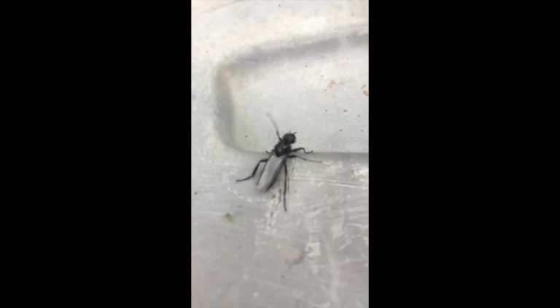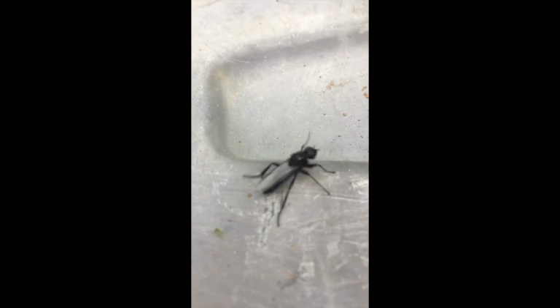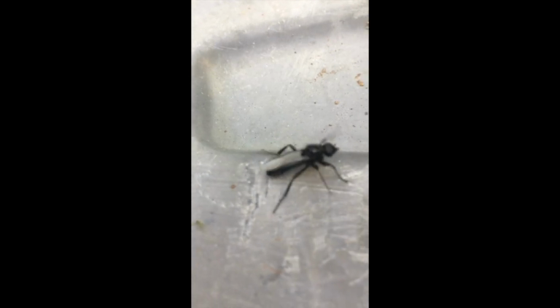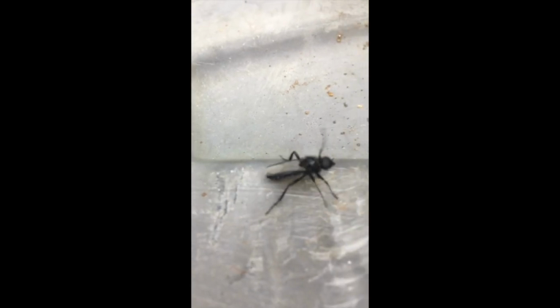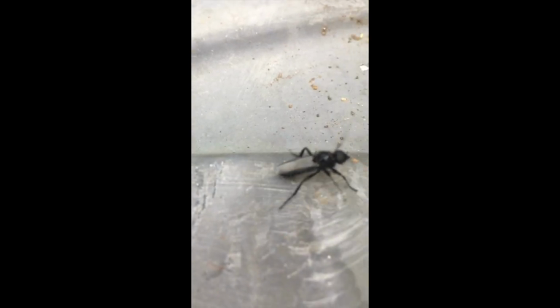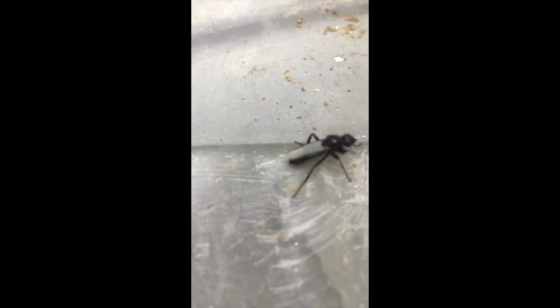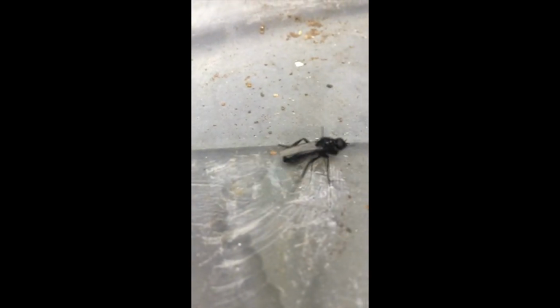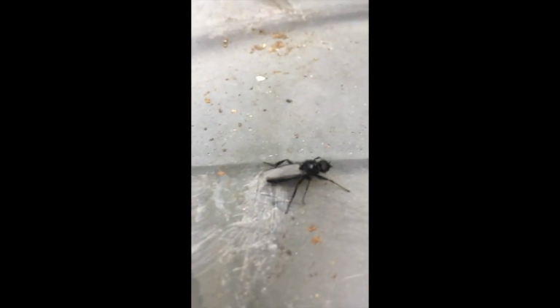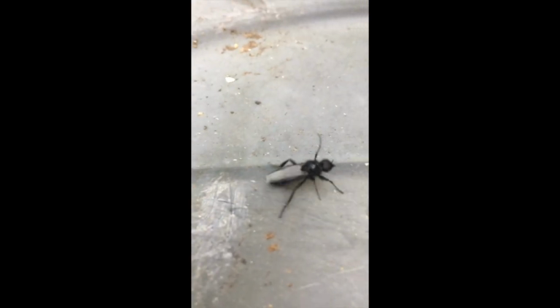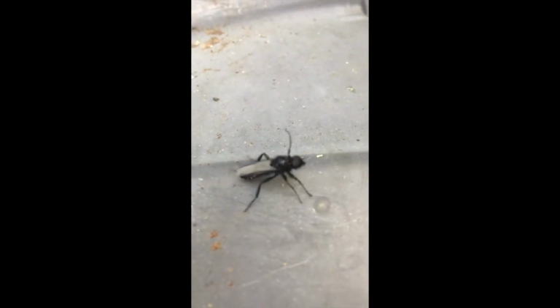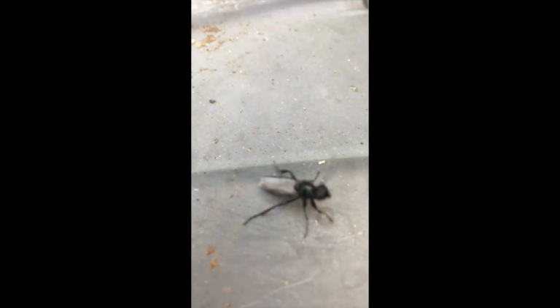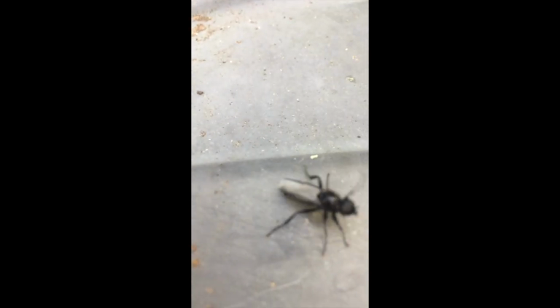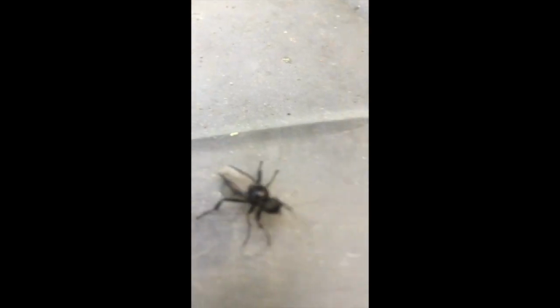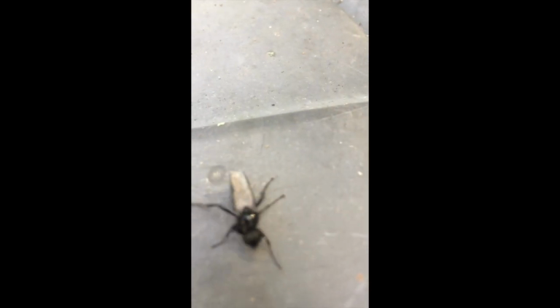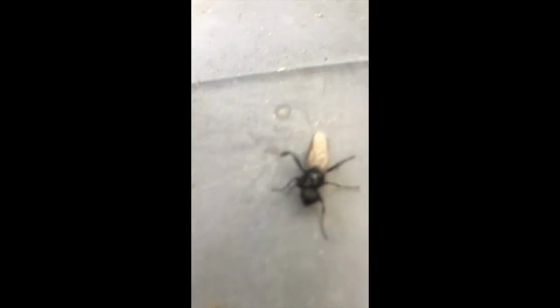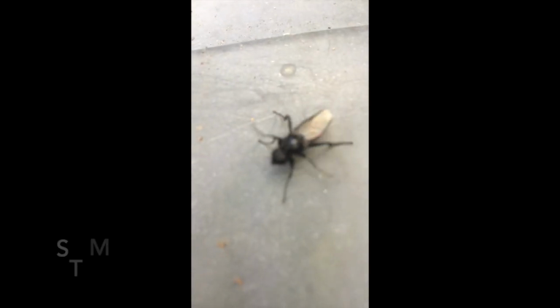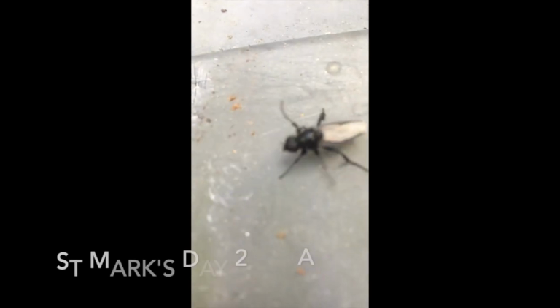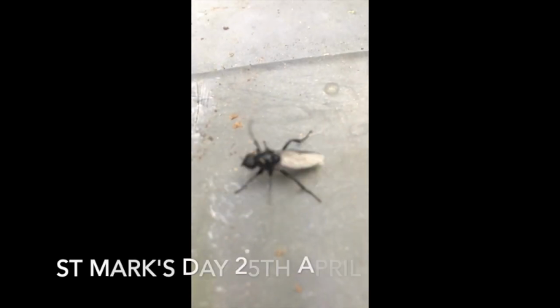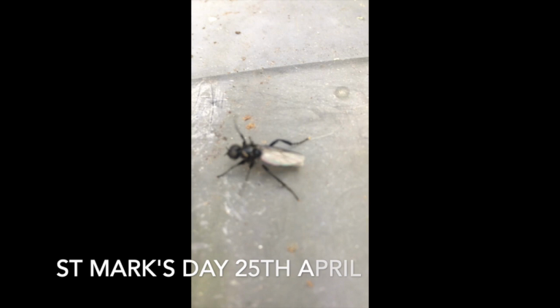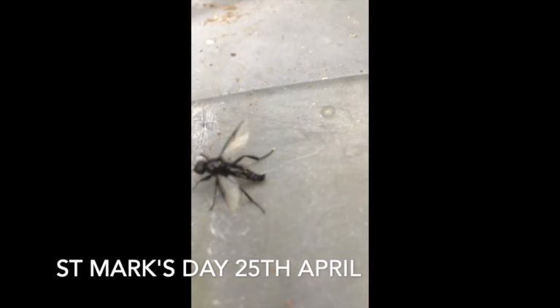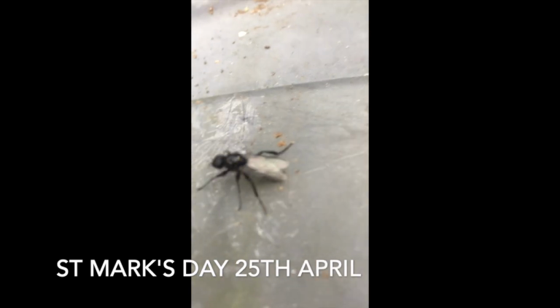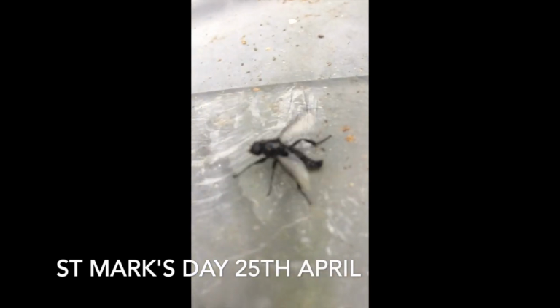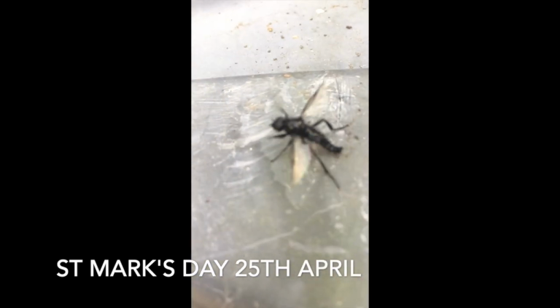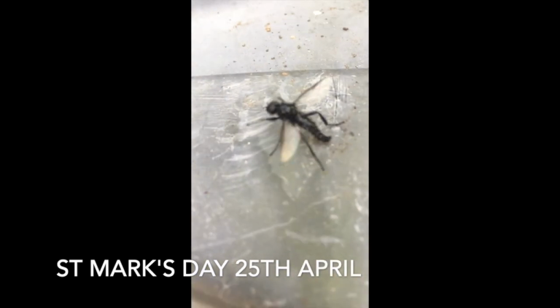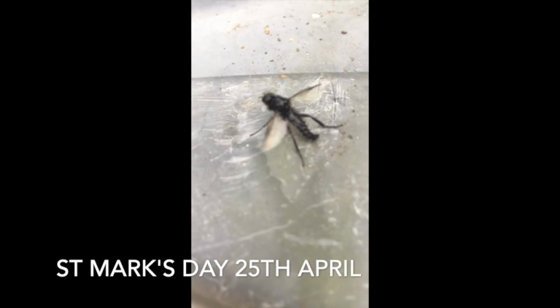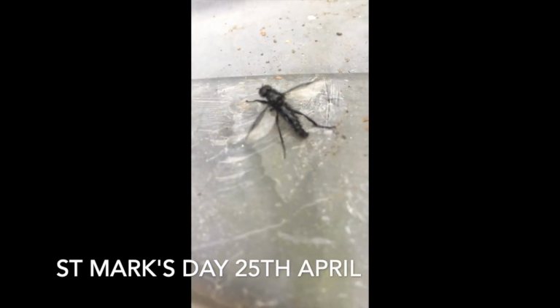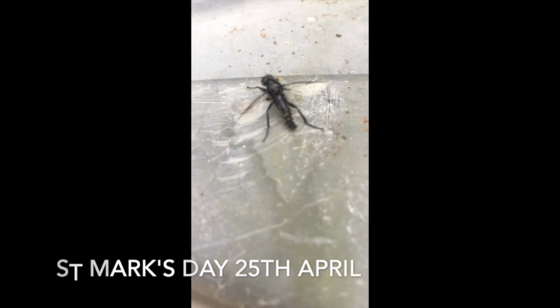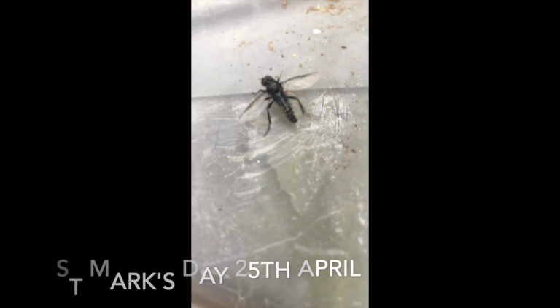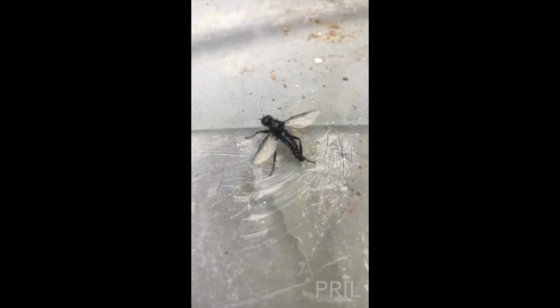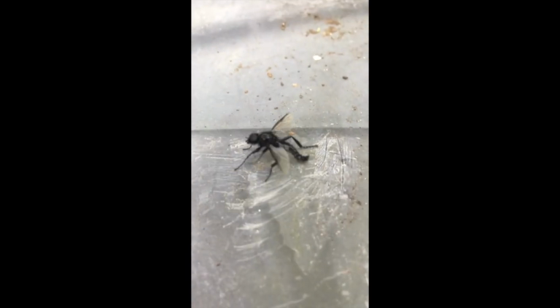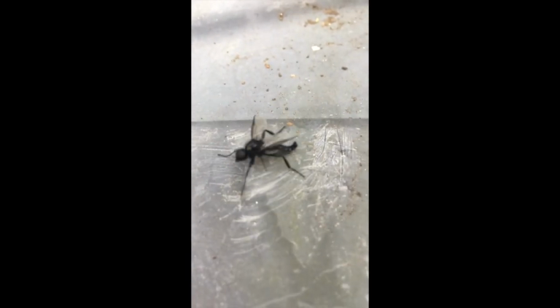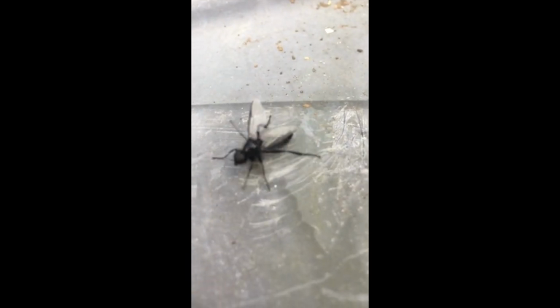This one comes out at St. Mark's Day, or close to St. Mark's Day, which is the 25th of April, and they only come out as an adult for pretty much a week.